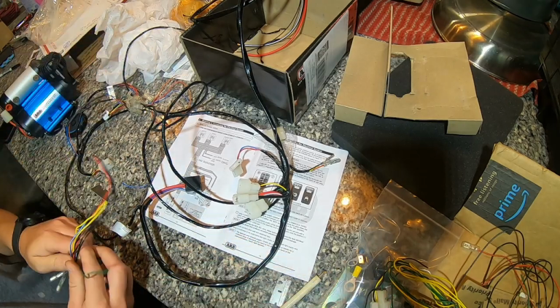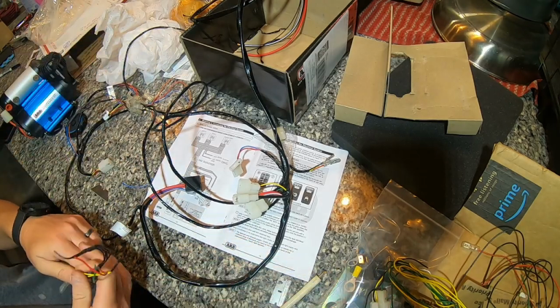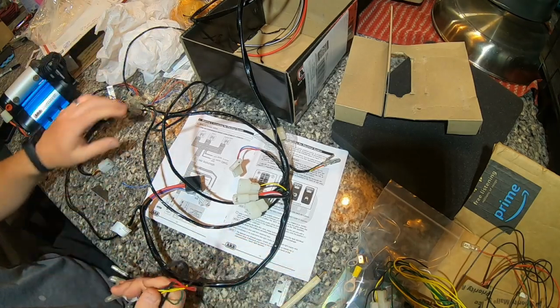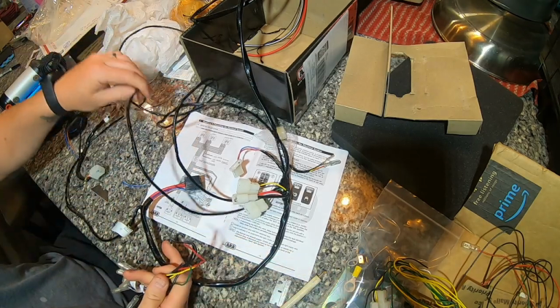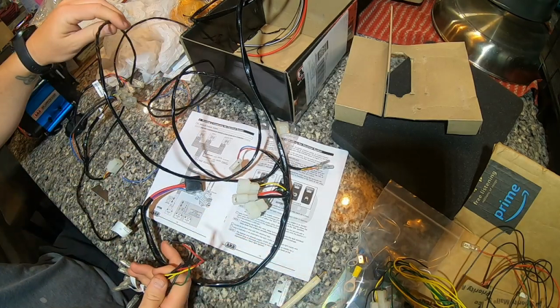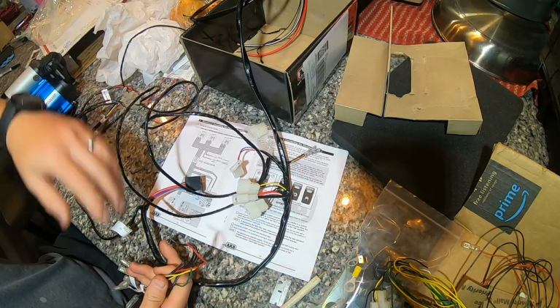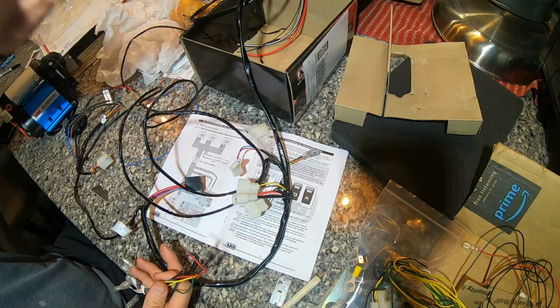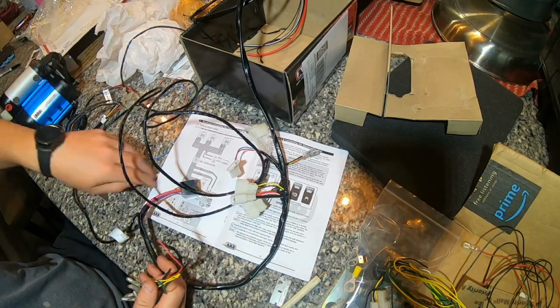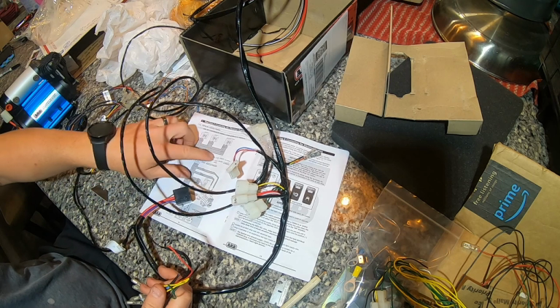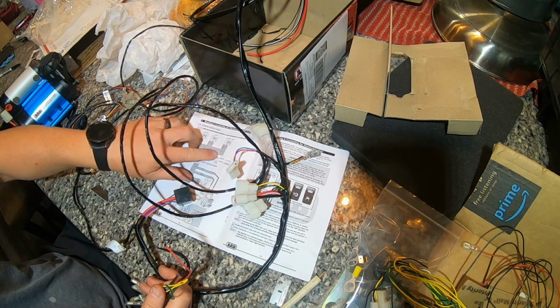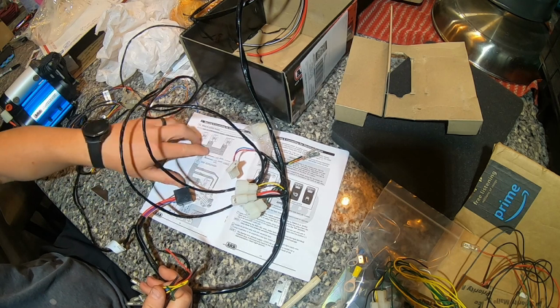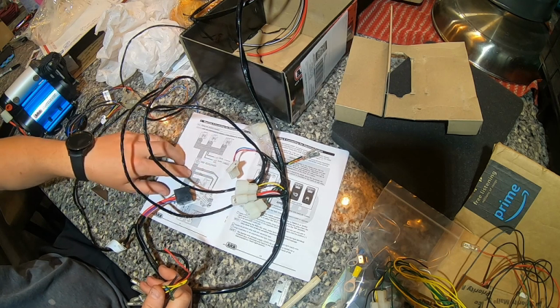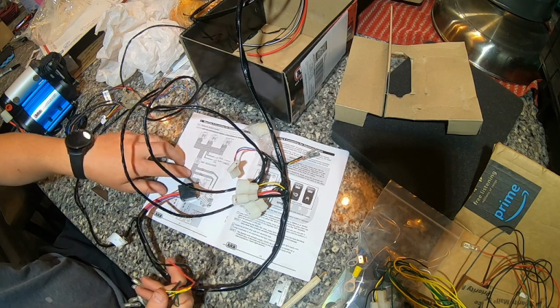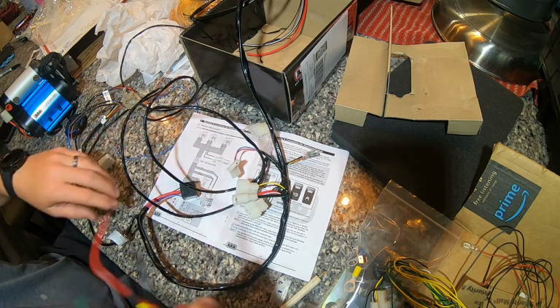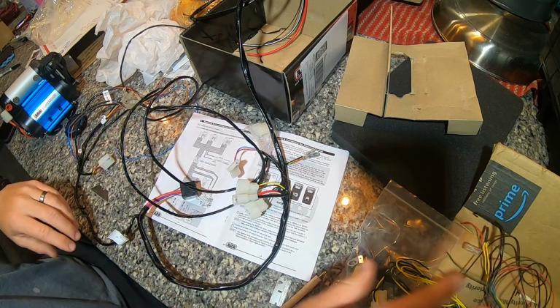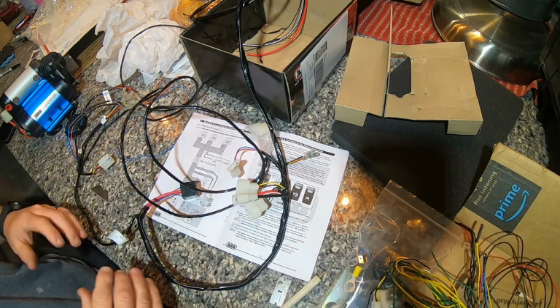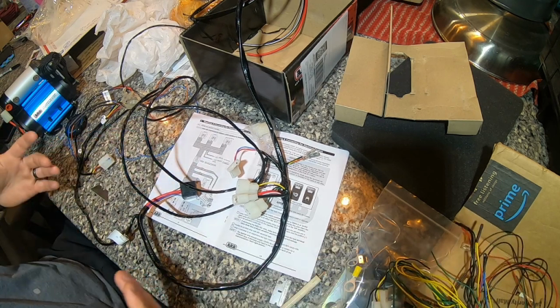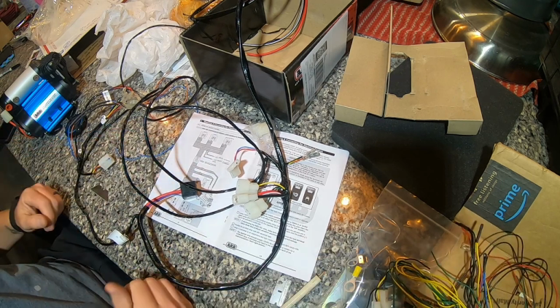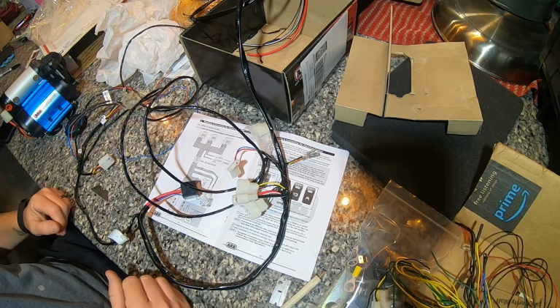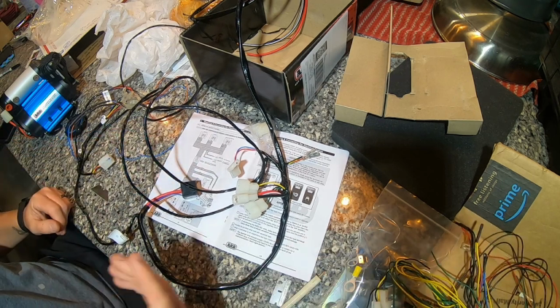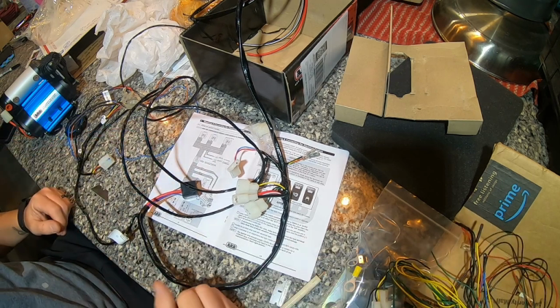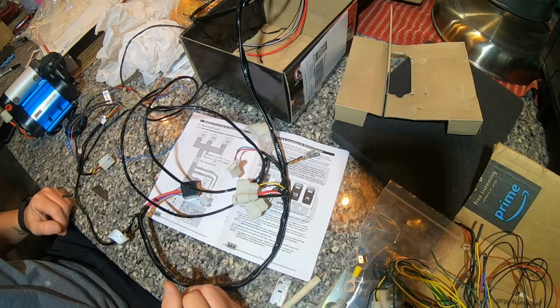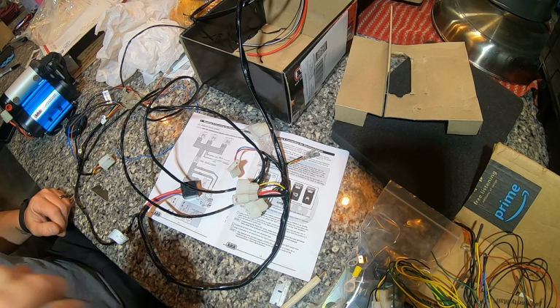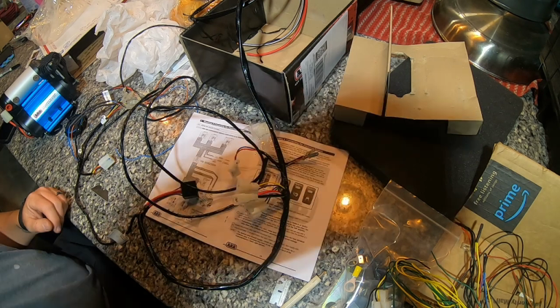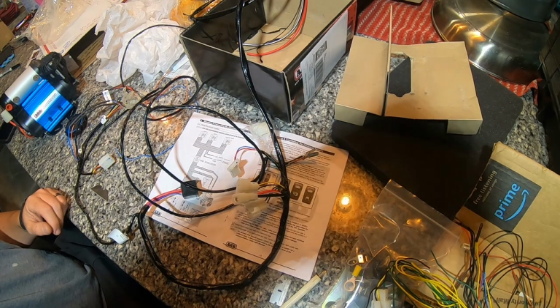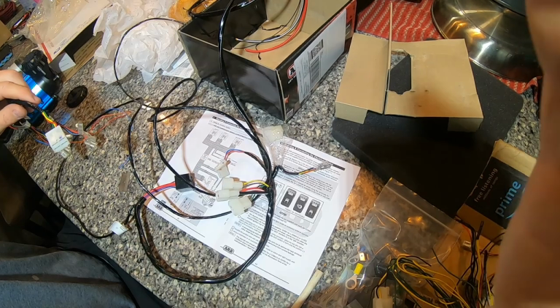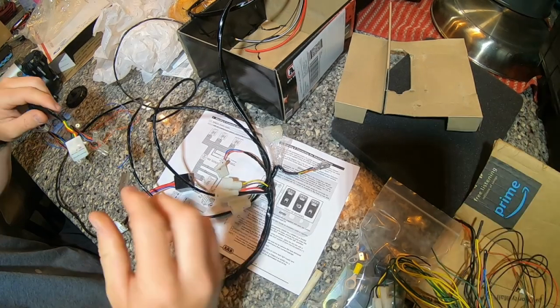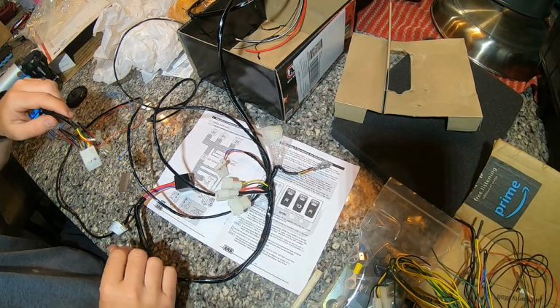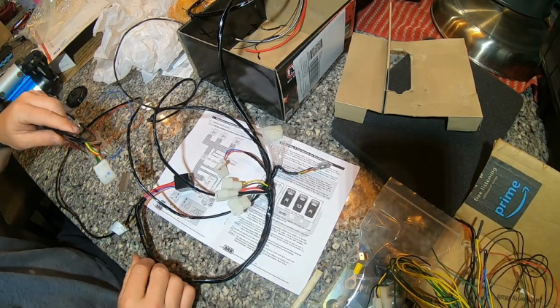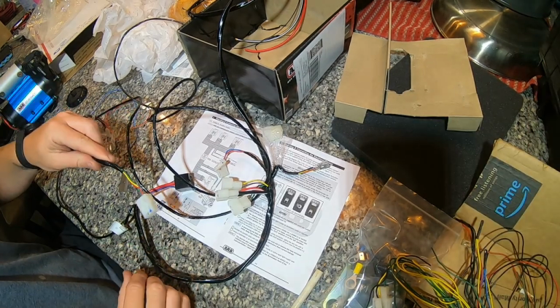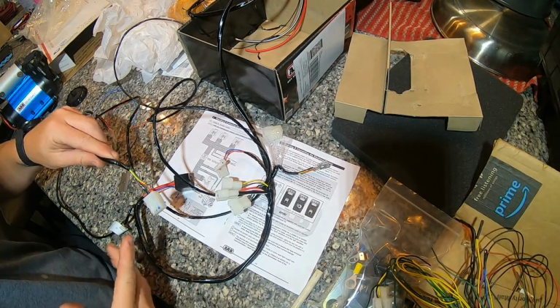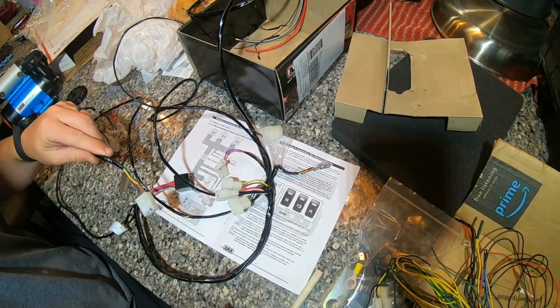We're going to take off some of this extra wiring that runs back and forth over all this extra distance, since we just have a single on/off switch up top.